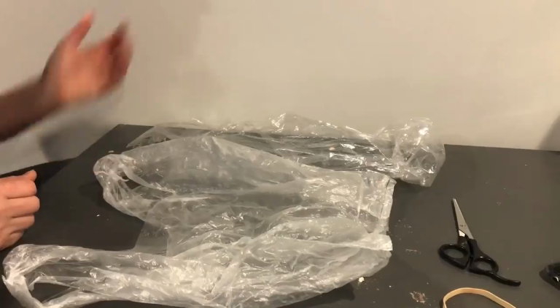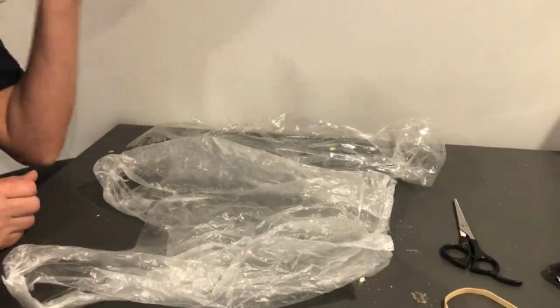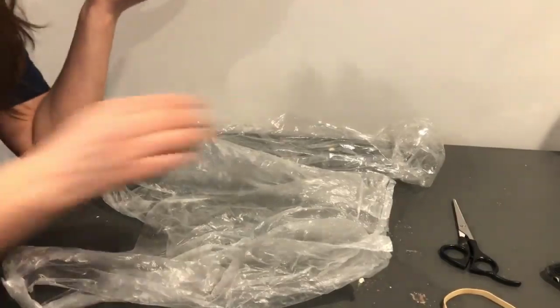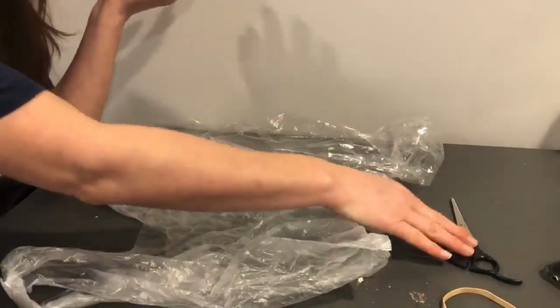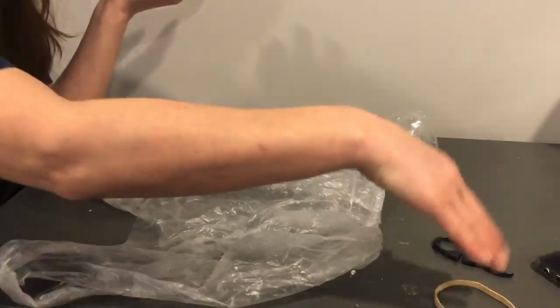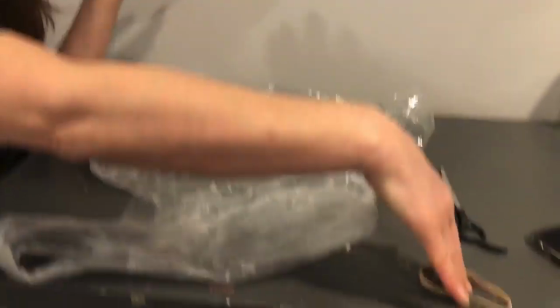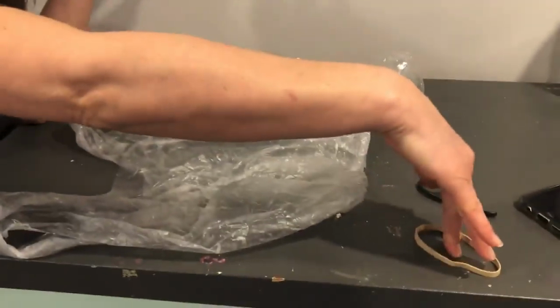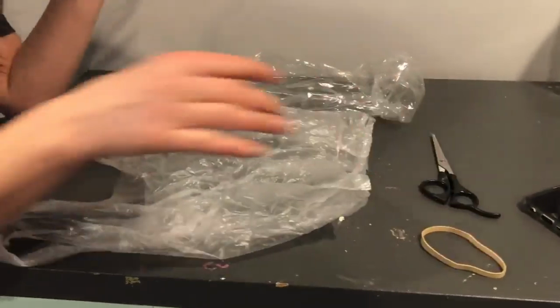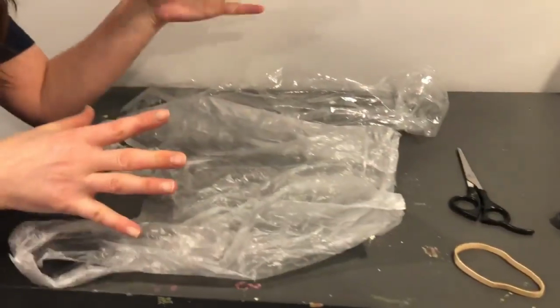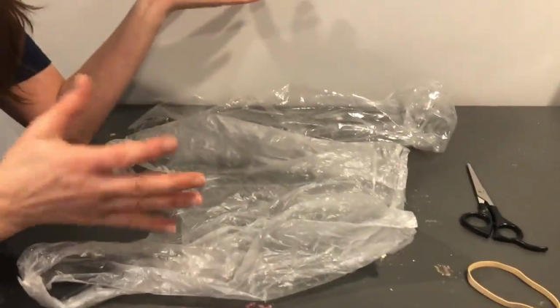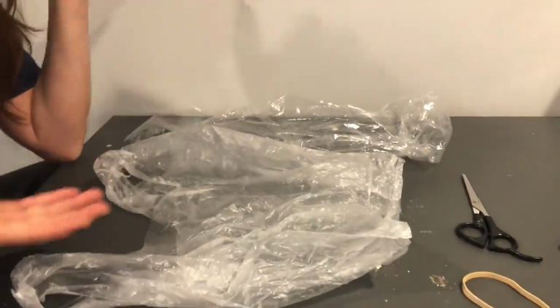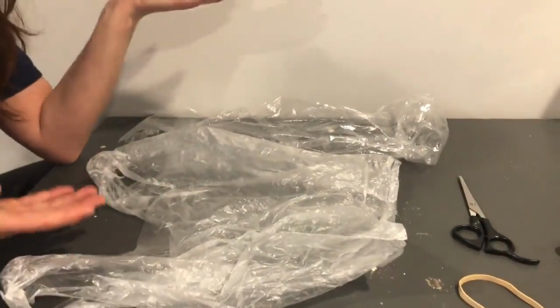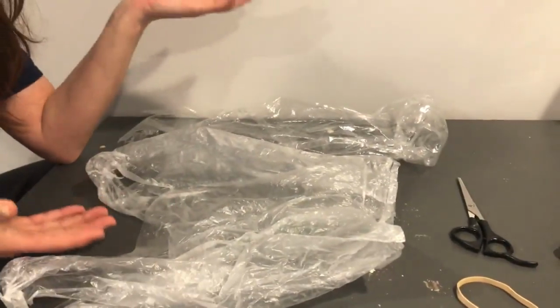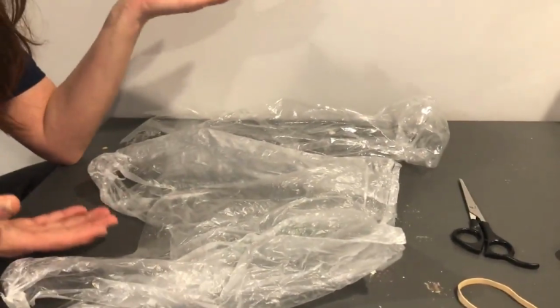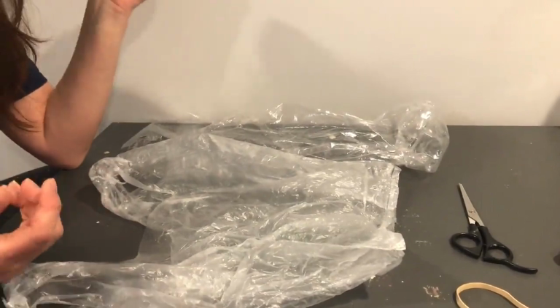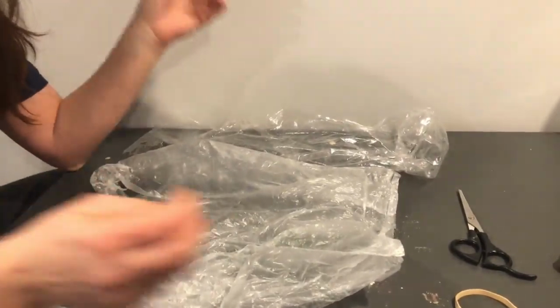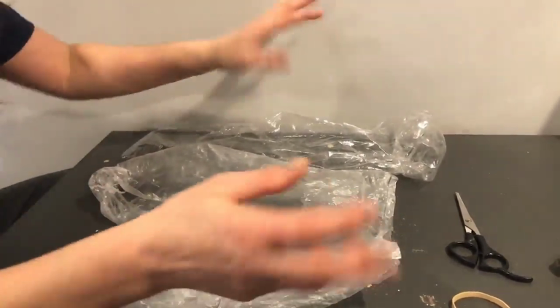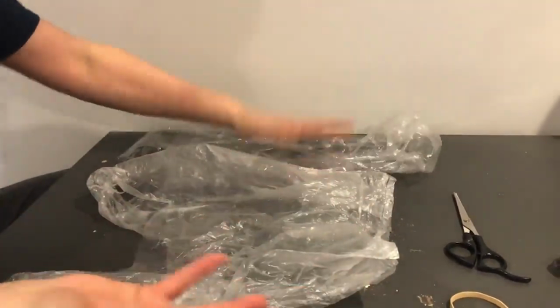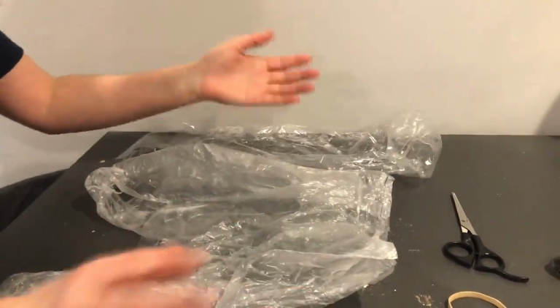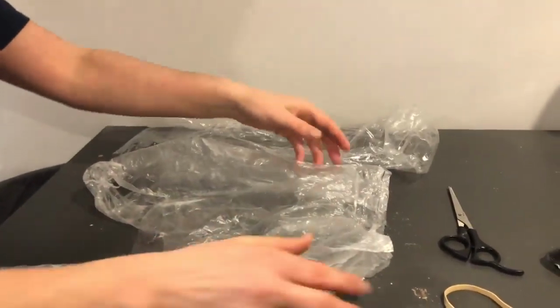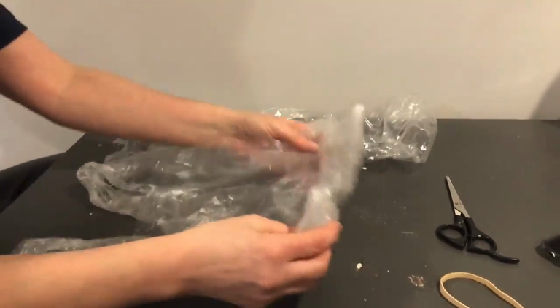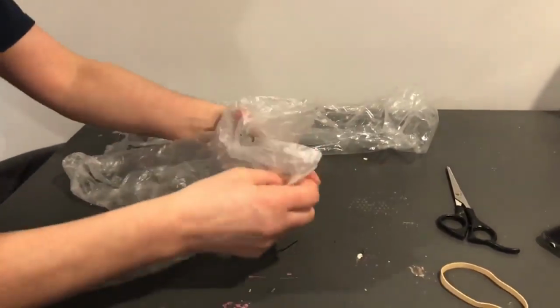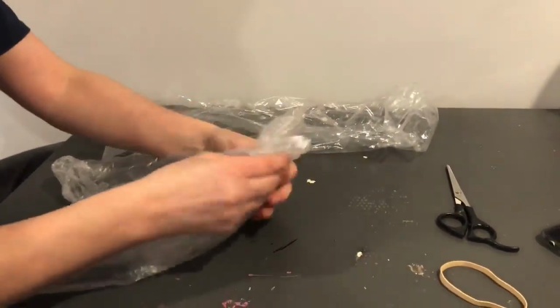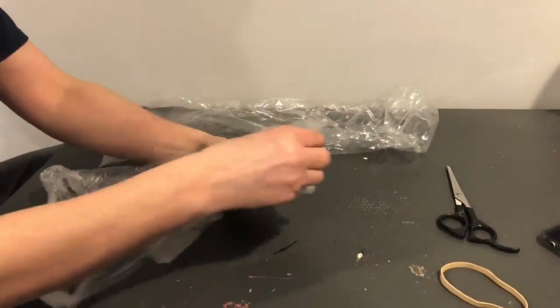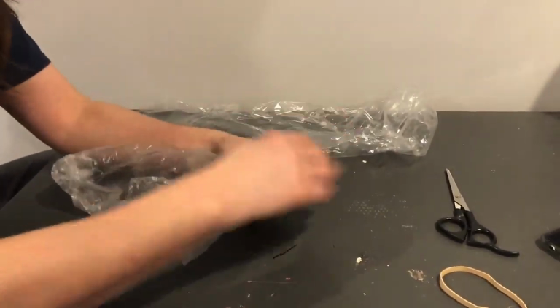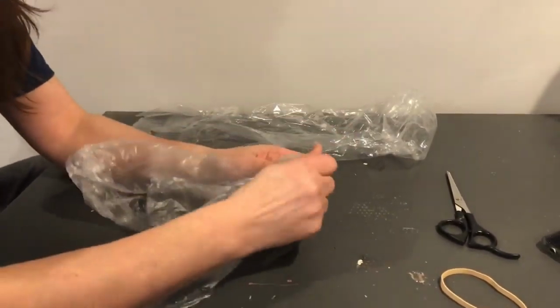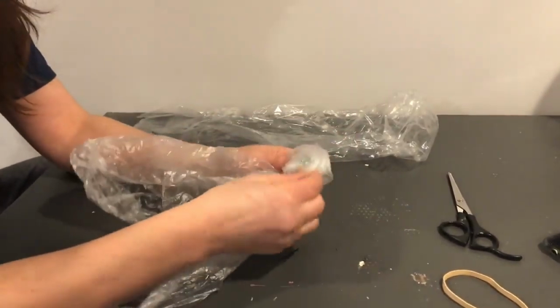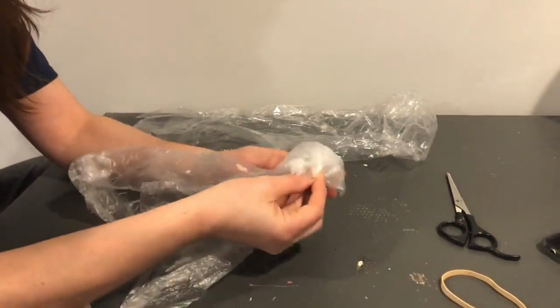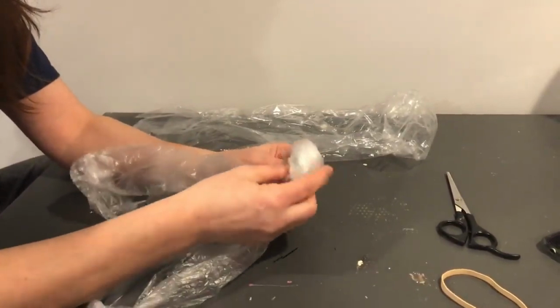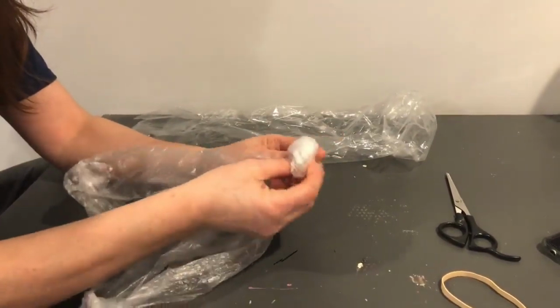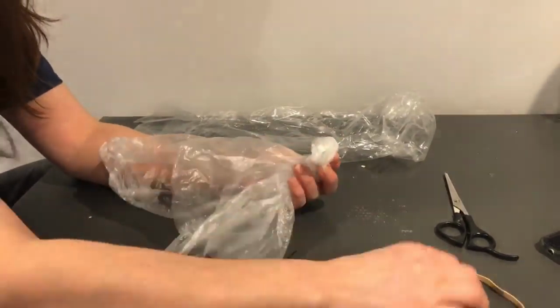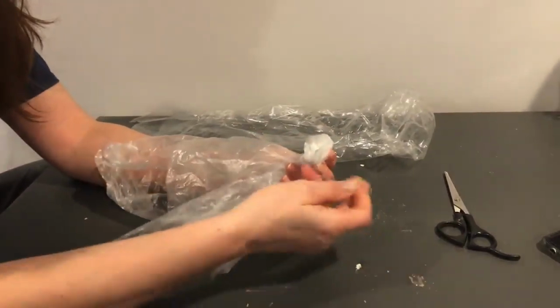So I have my scissors, my rubber band, and plastic bags. You really only need one plastic bag. I have two different ones, but what you need to do is pull this into like a head shape.